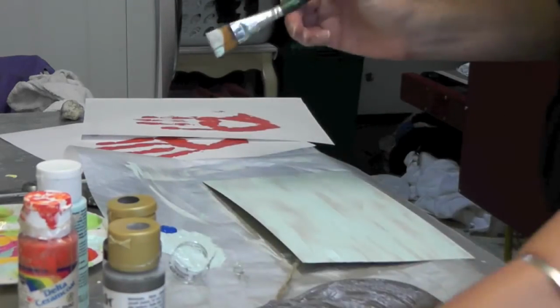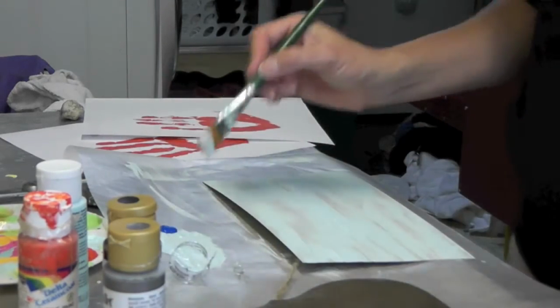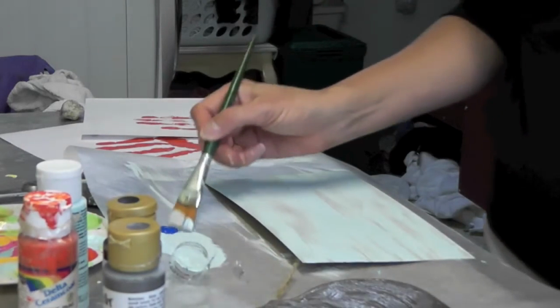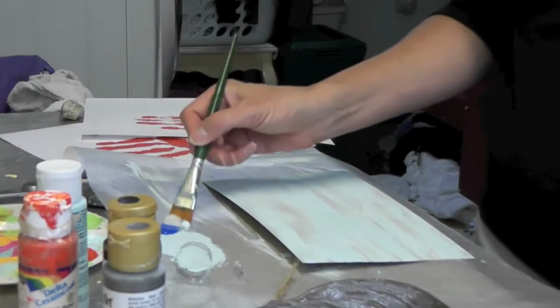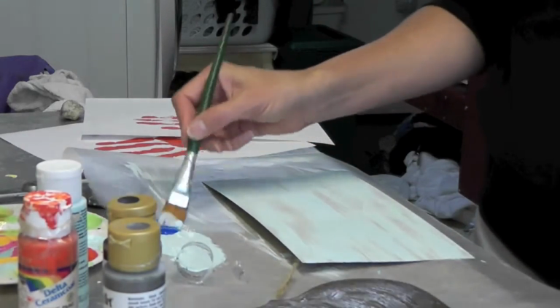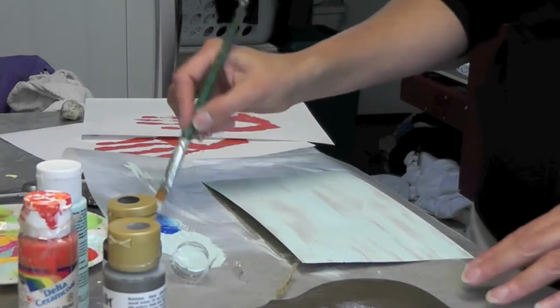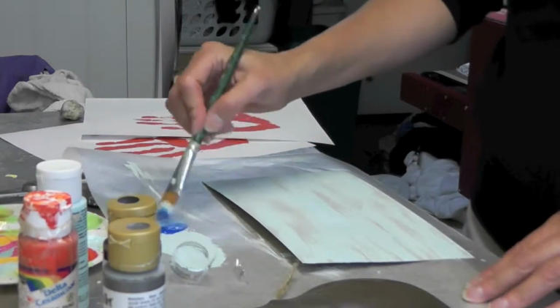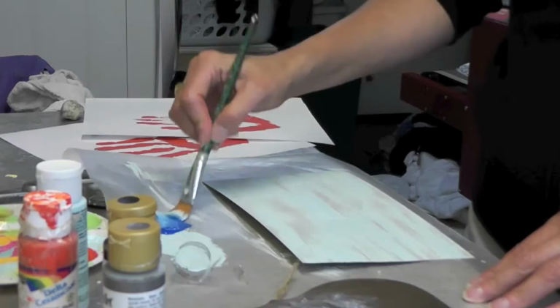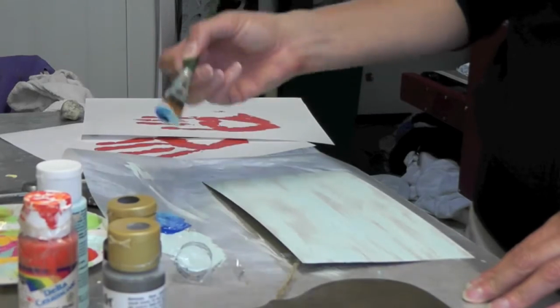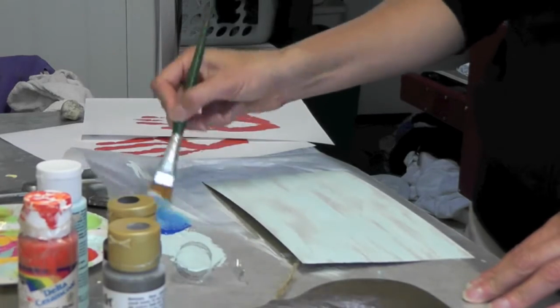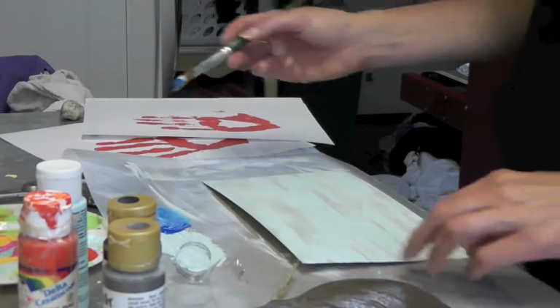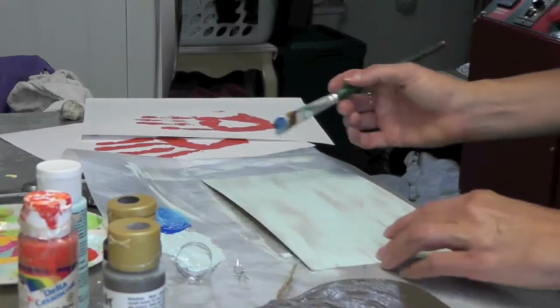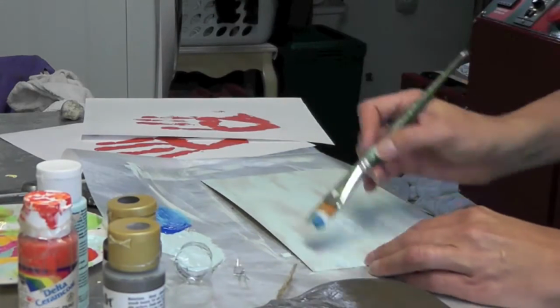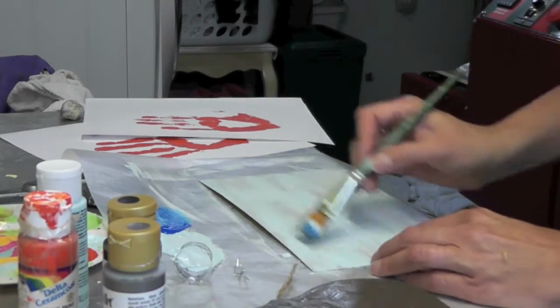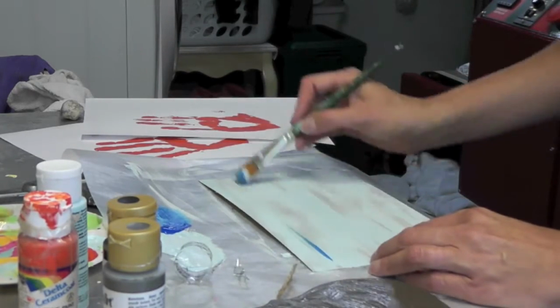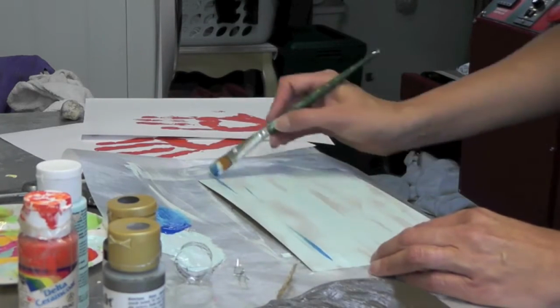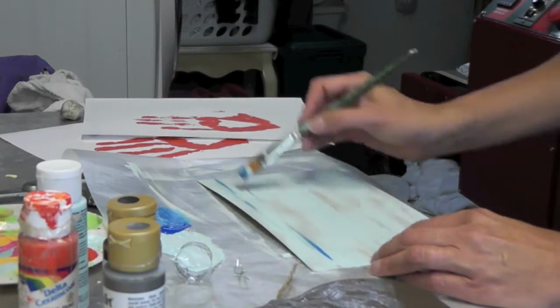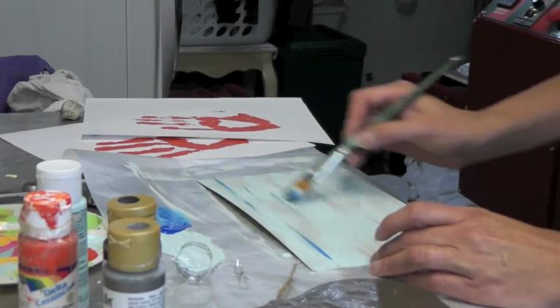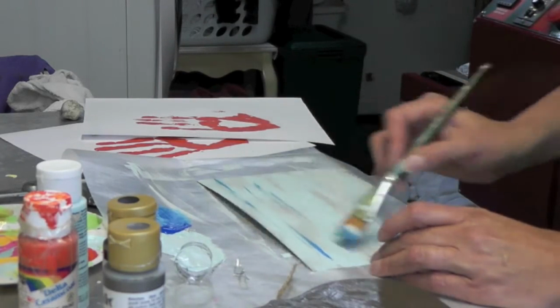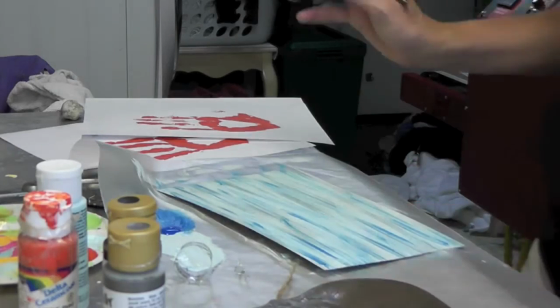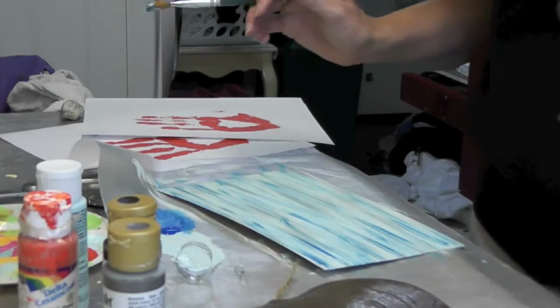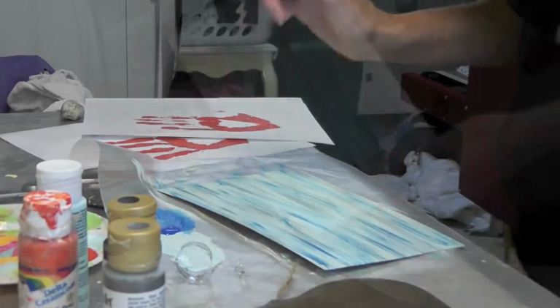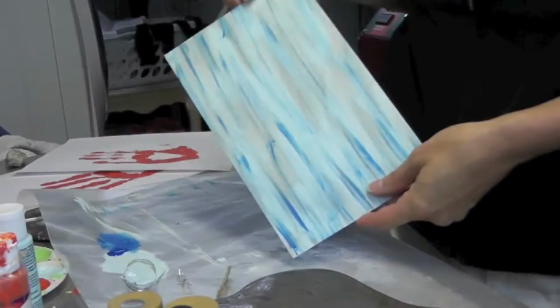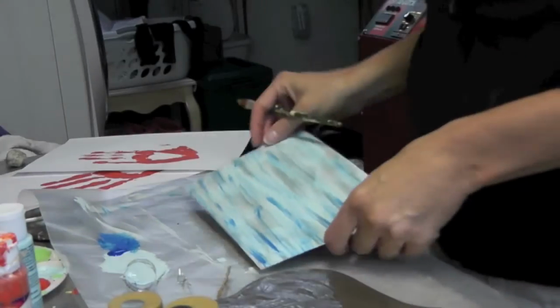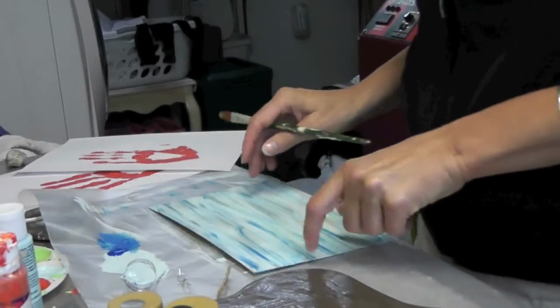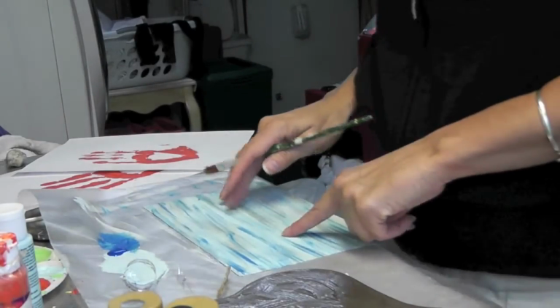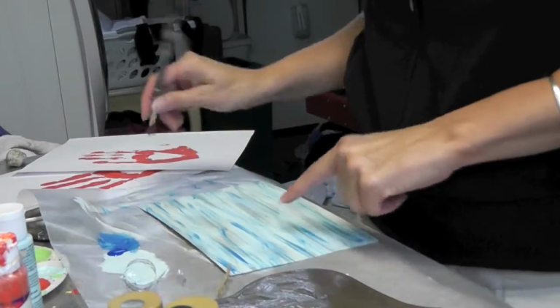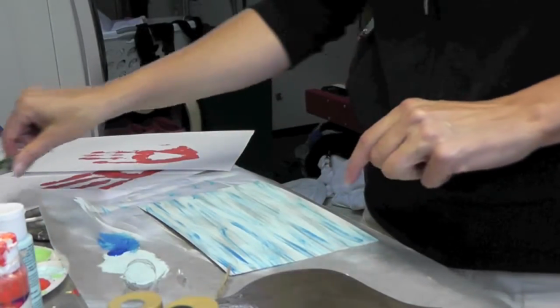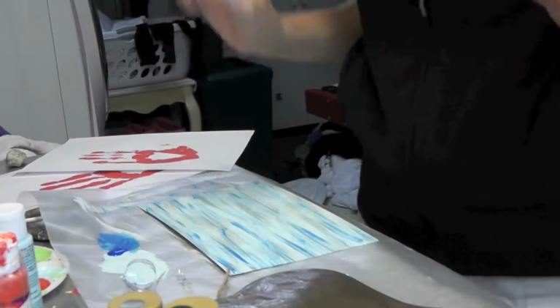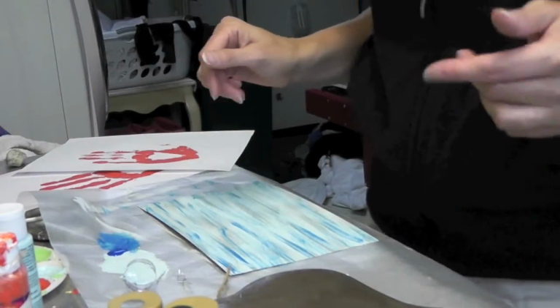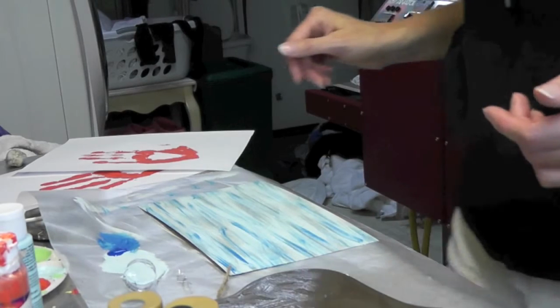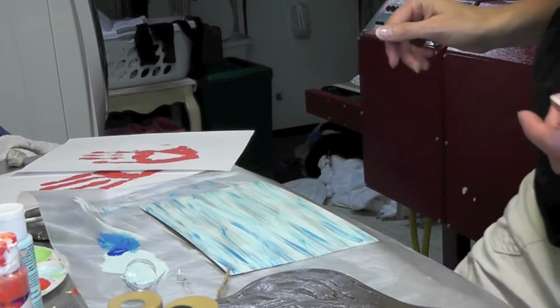Then I'm going to take a very little bit of darker blue — I didn't wash out my paint brush or anything — and kind of go over it also and let it dry. Your wood will dry very quickly, and now we get to do our stamping.